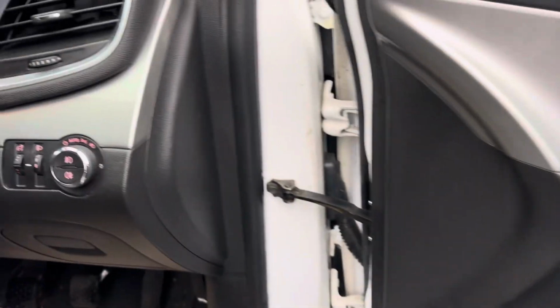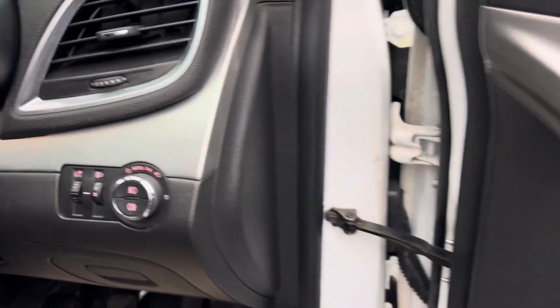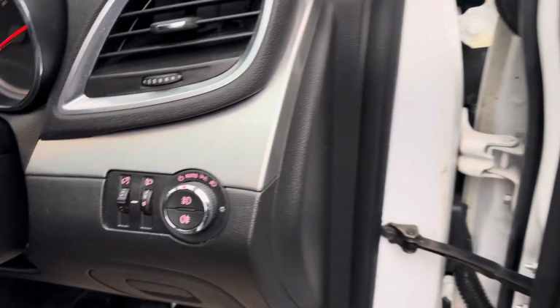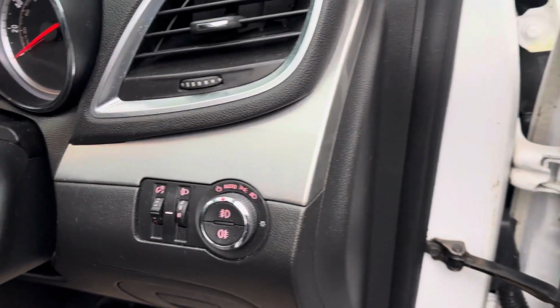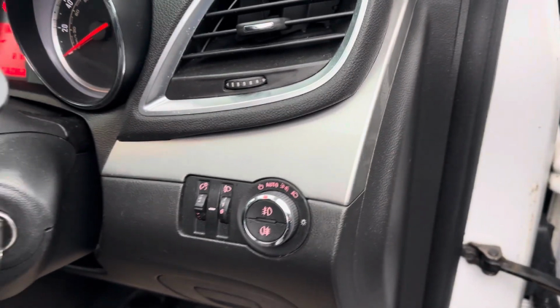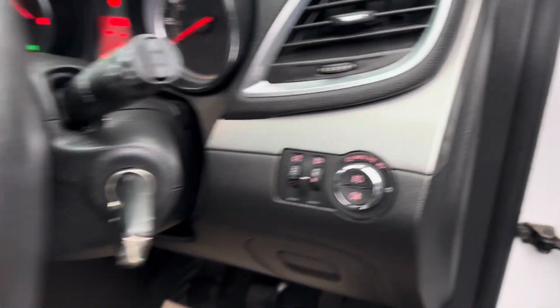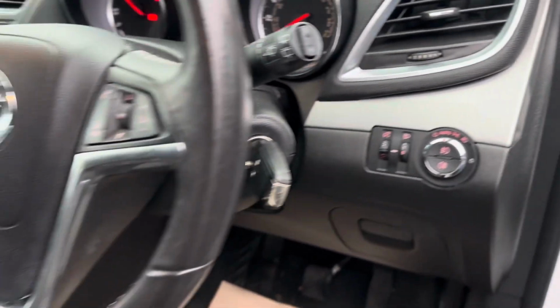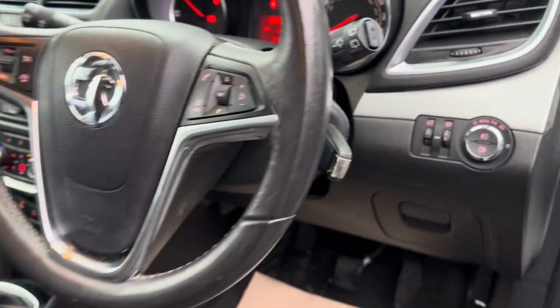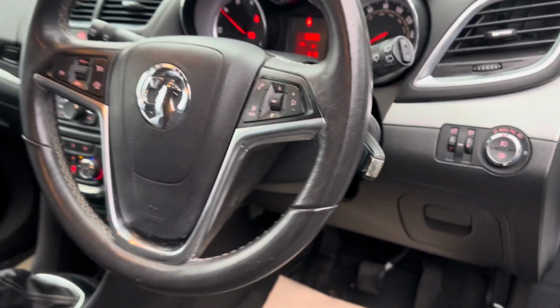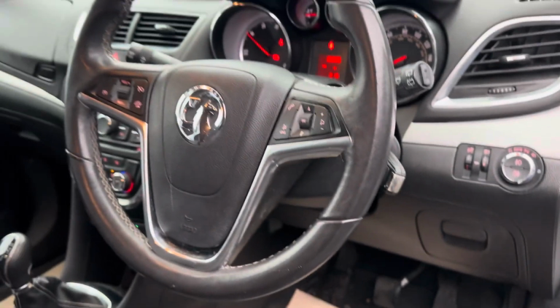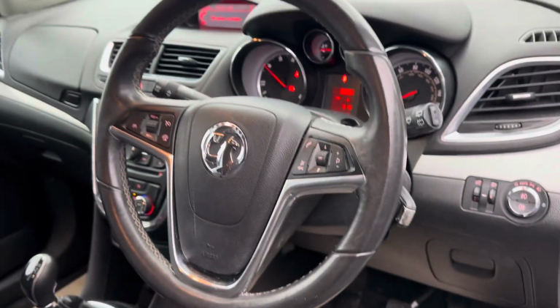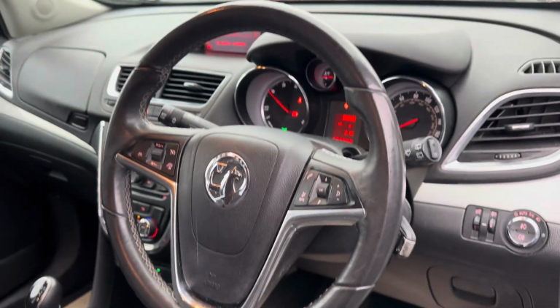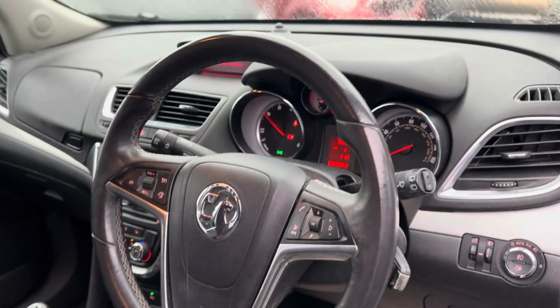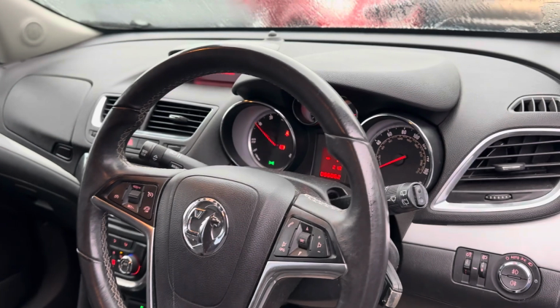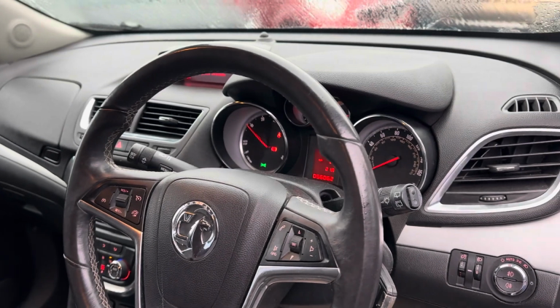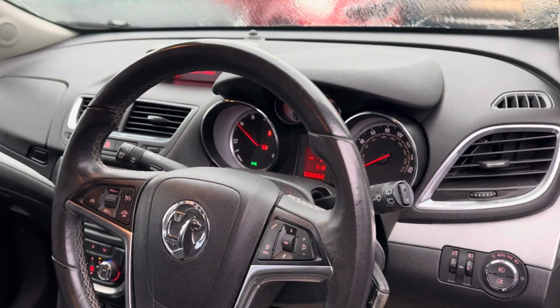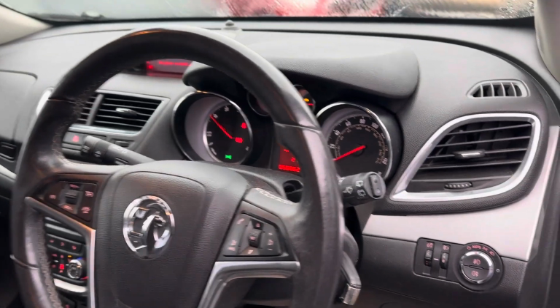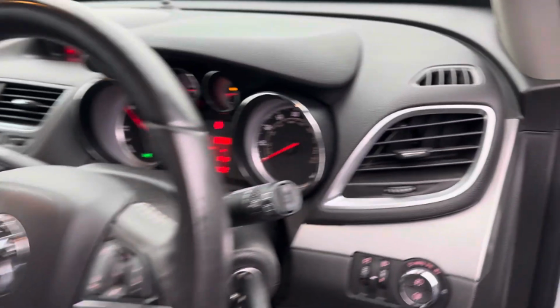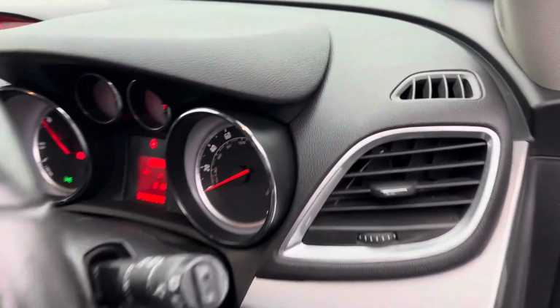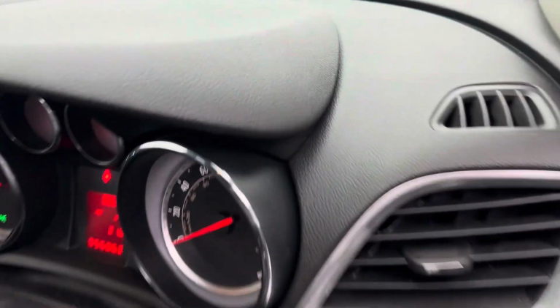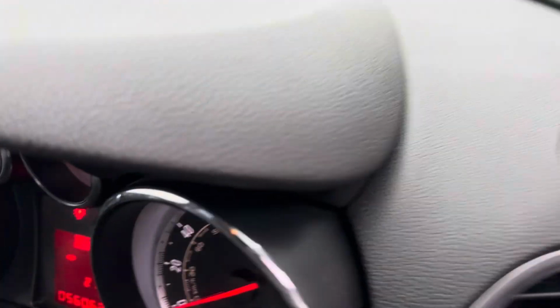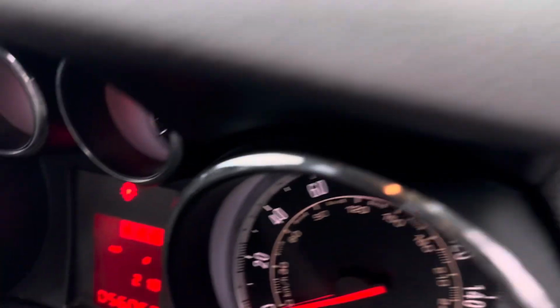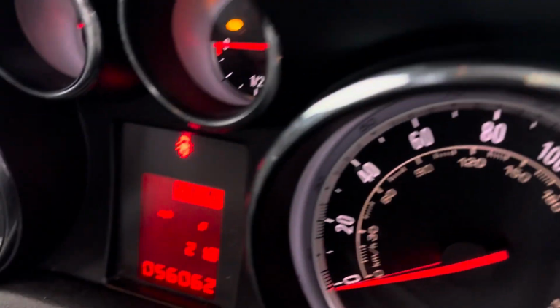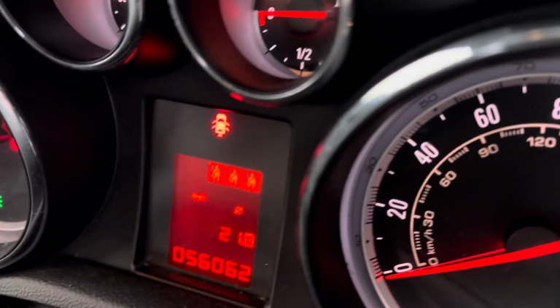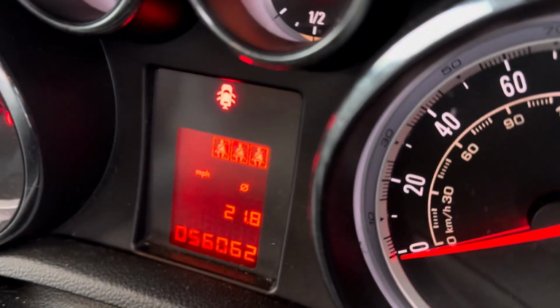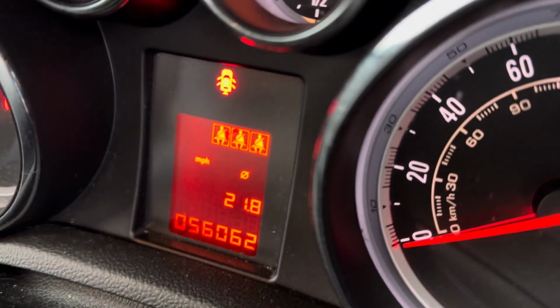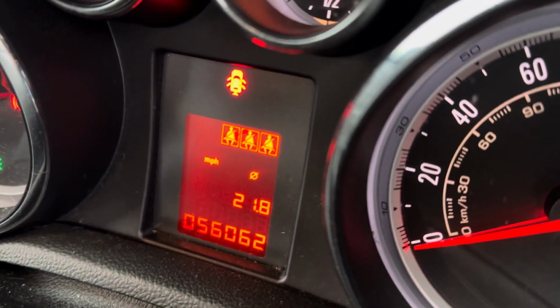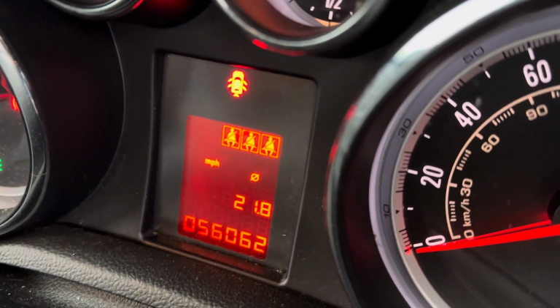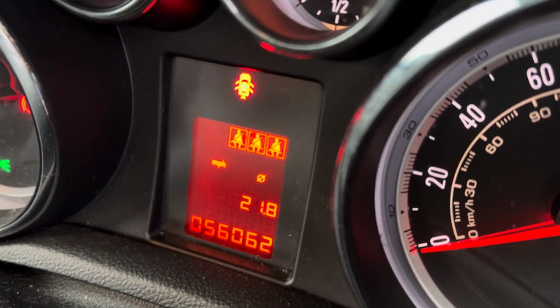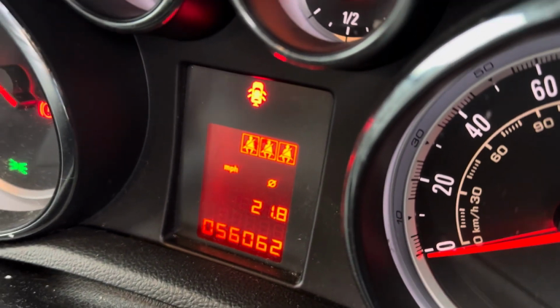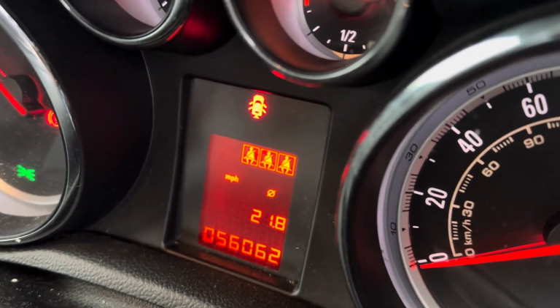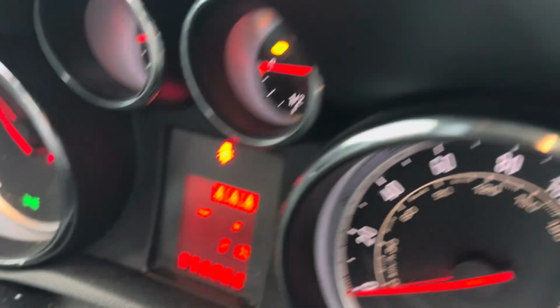You also have automatic headlights, cruise control, a leather steering wheel, and today's mileage is only 56,062.